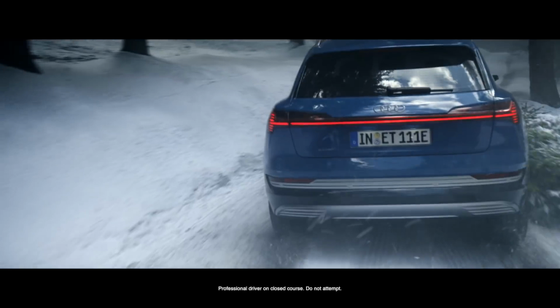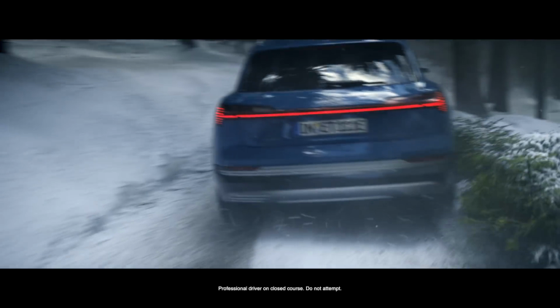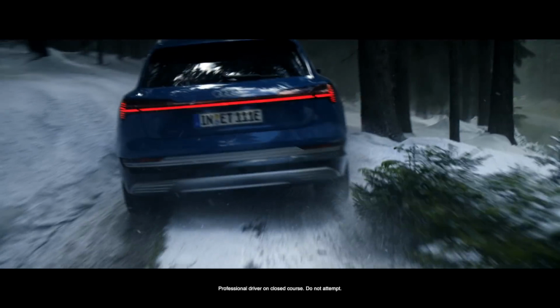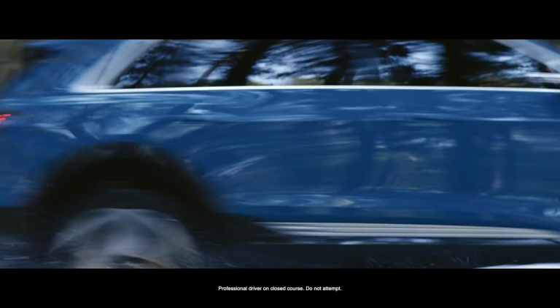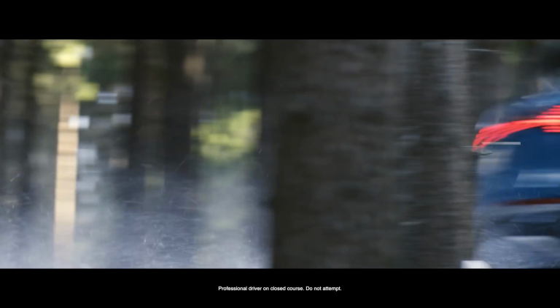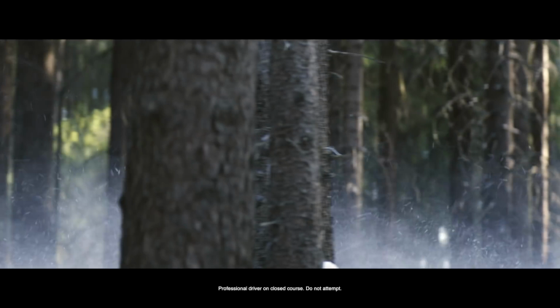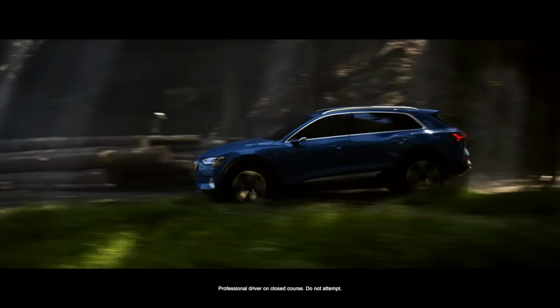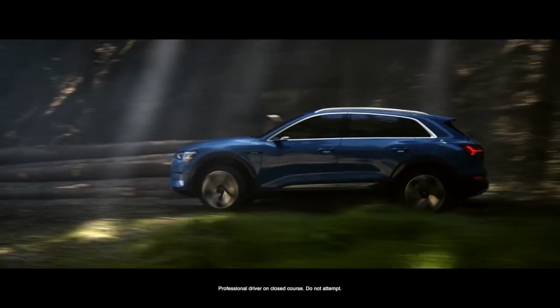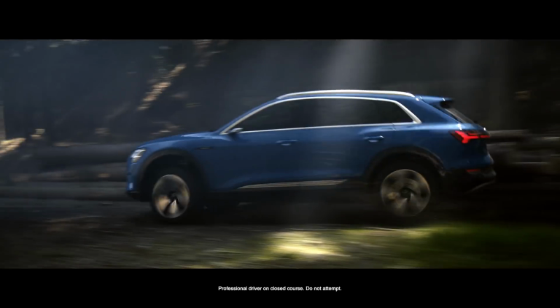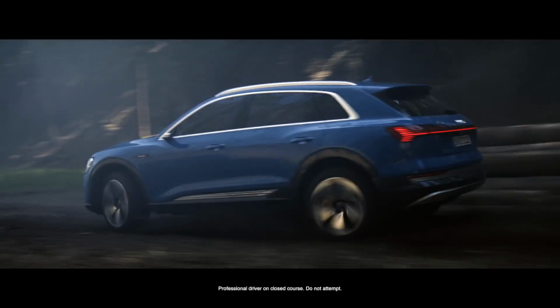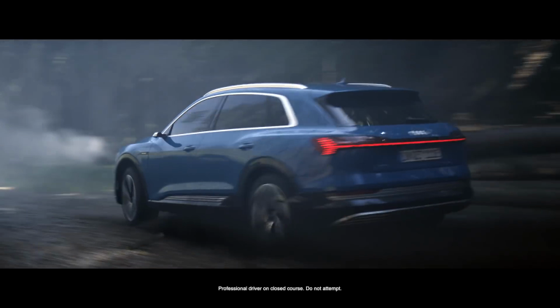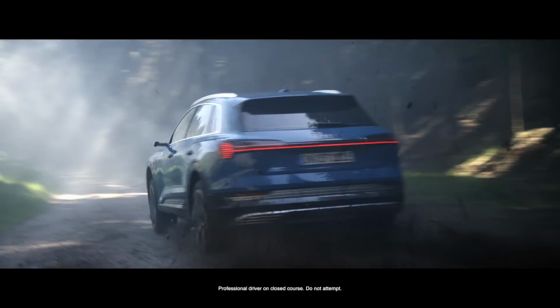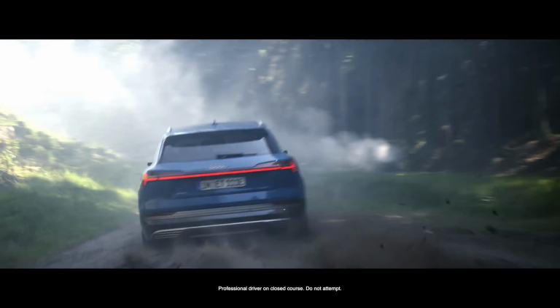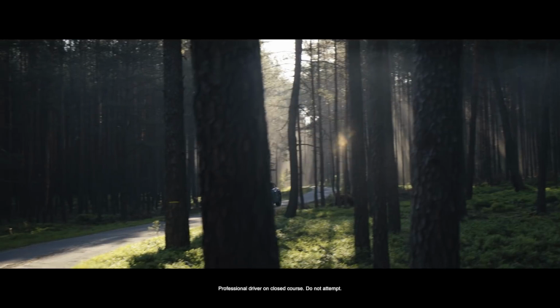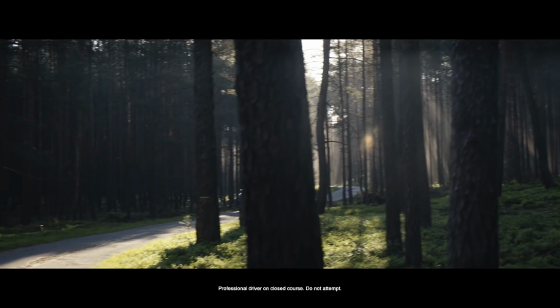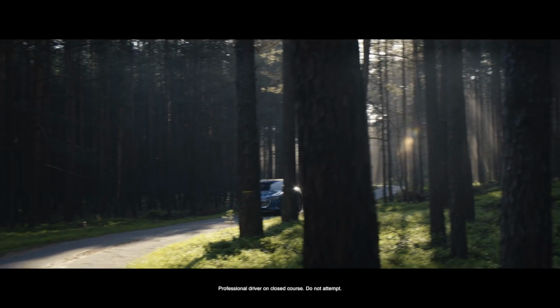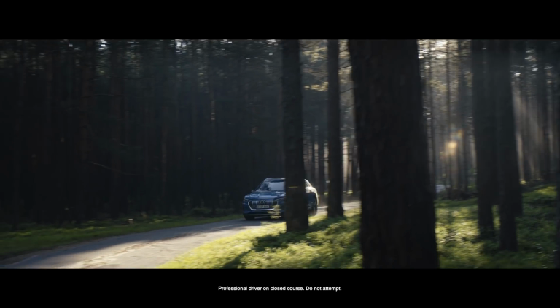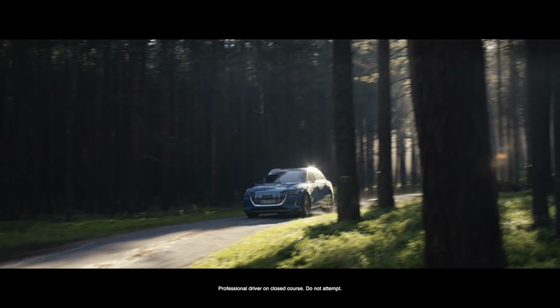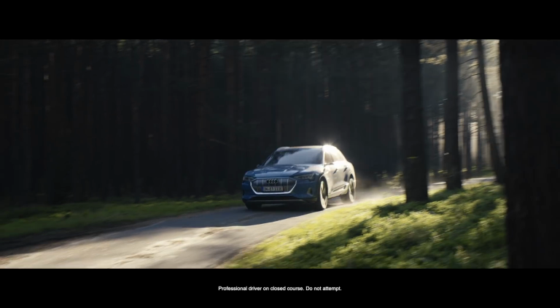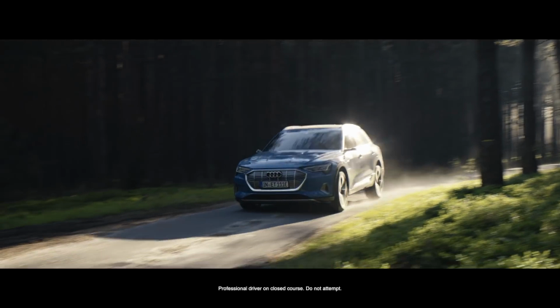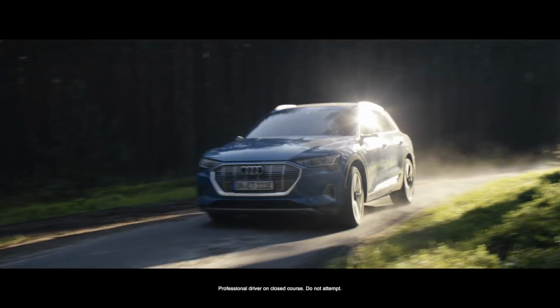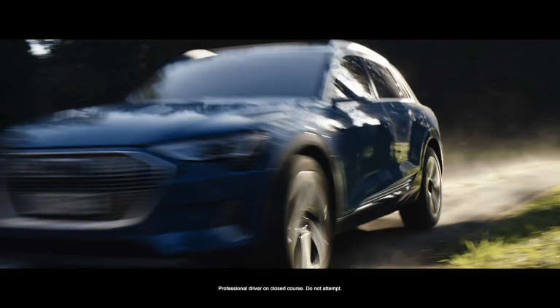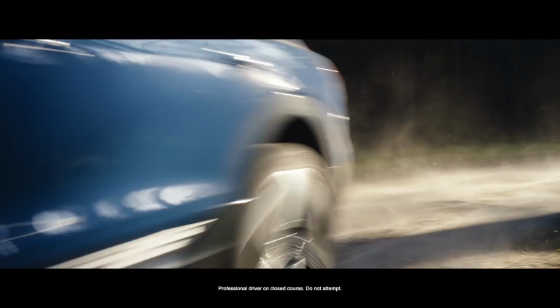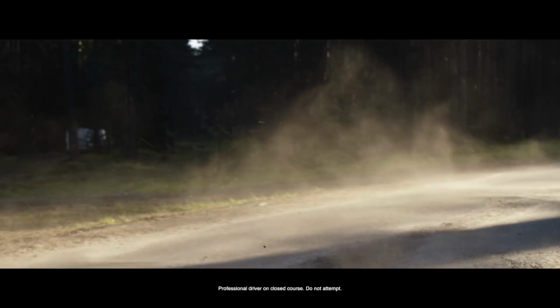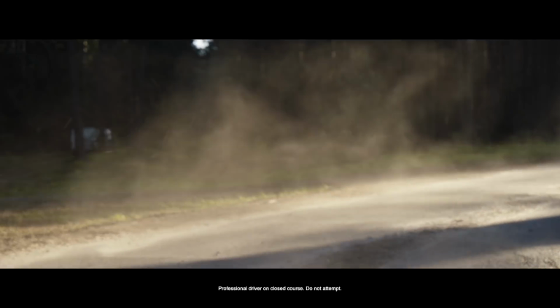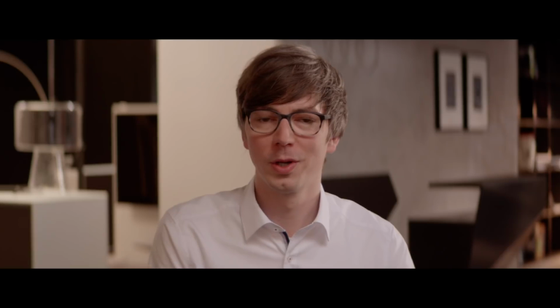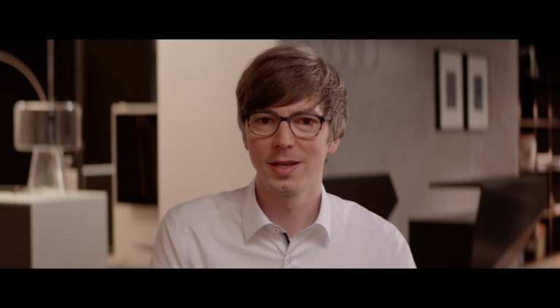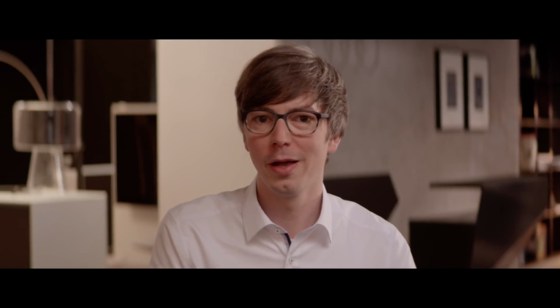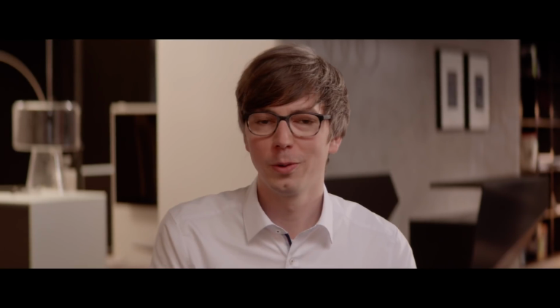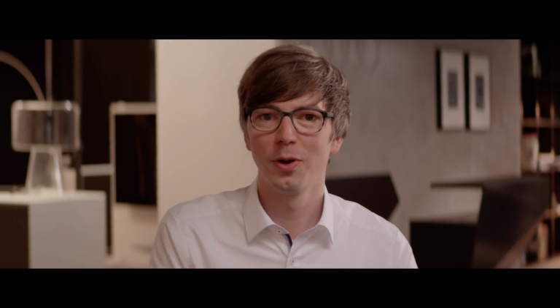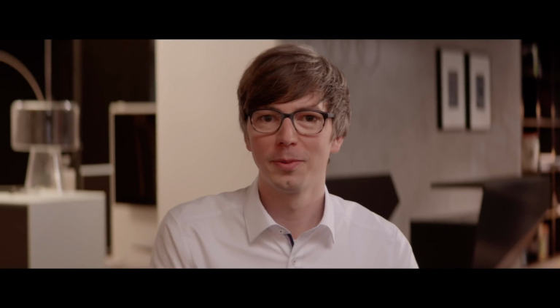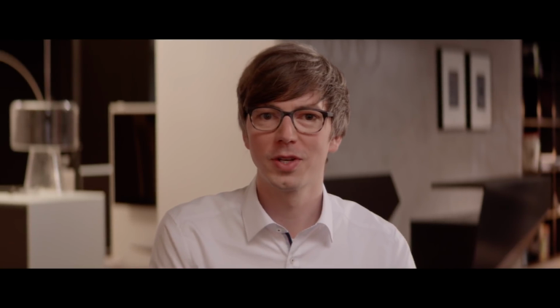I'm hoping that in about 20 years people will say, 'Do you remember the first e-tron quattro from Audi?' and we can say, 'I was part of that project.'